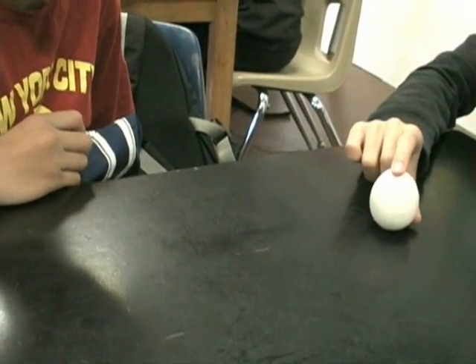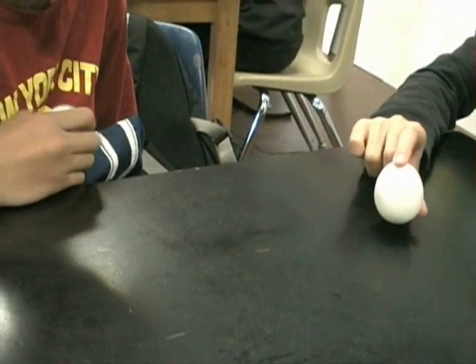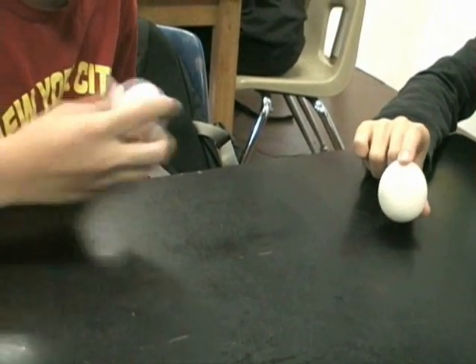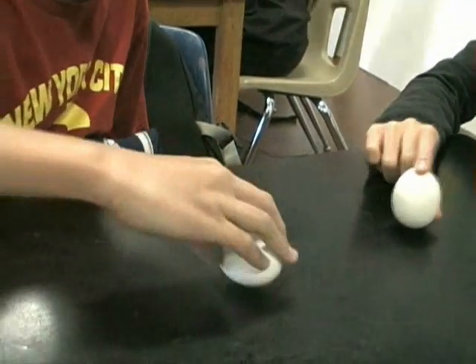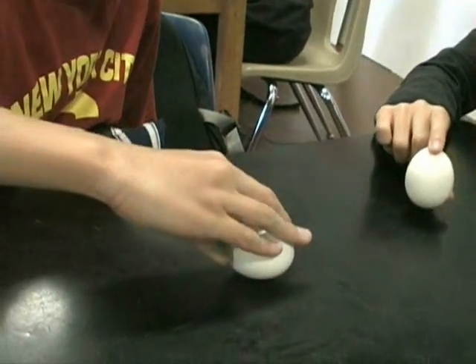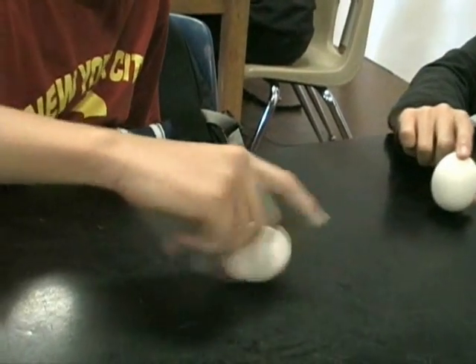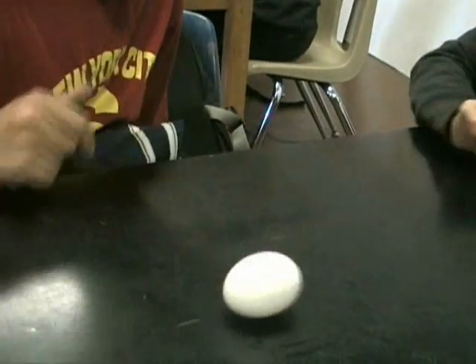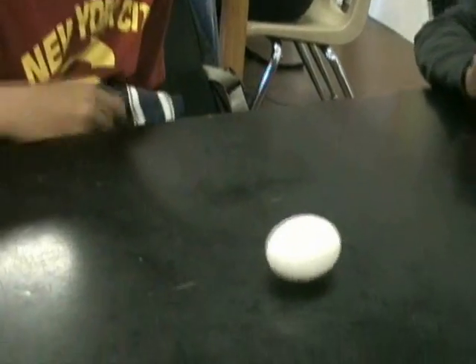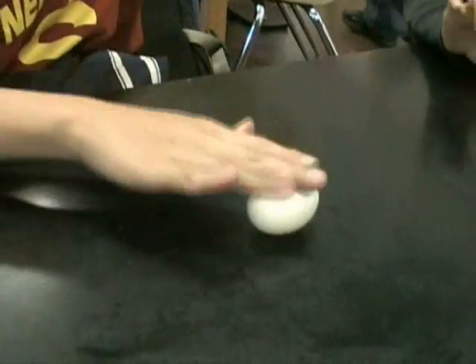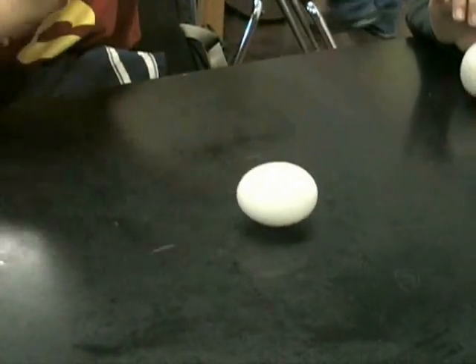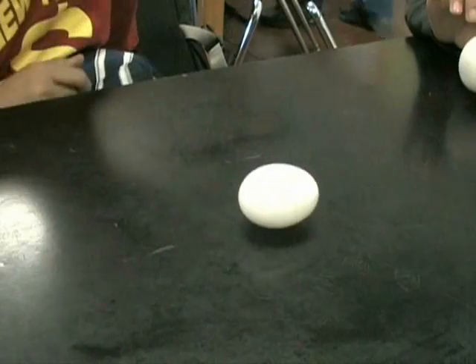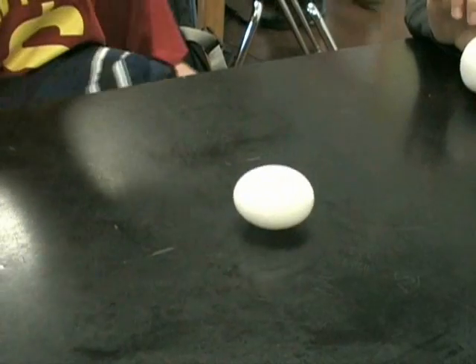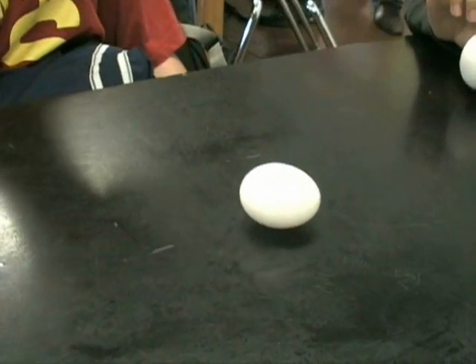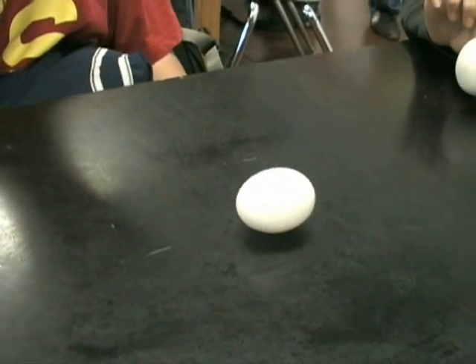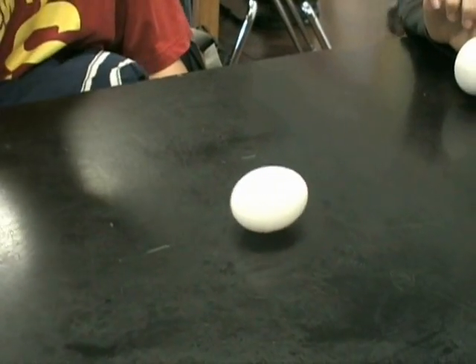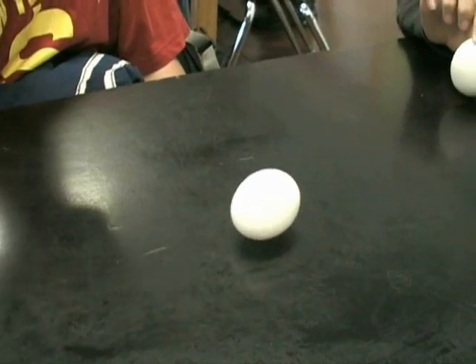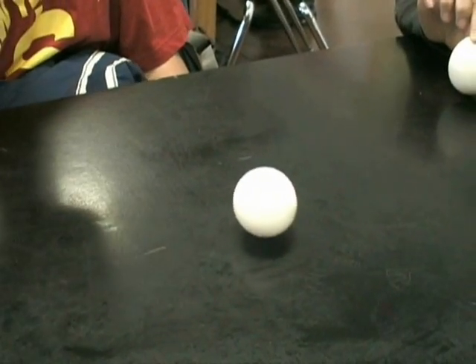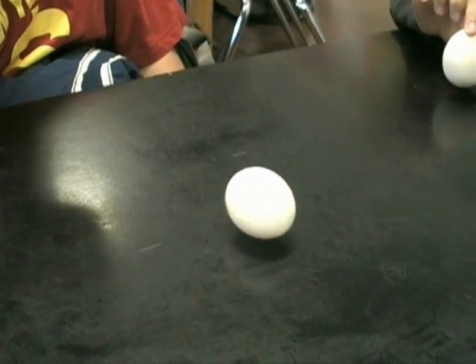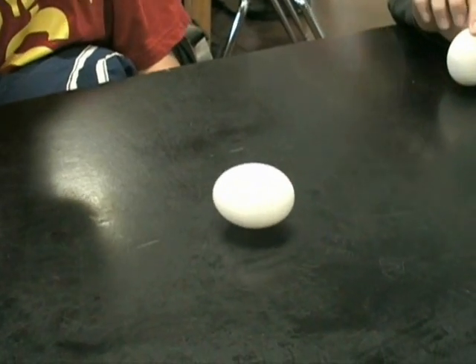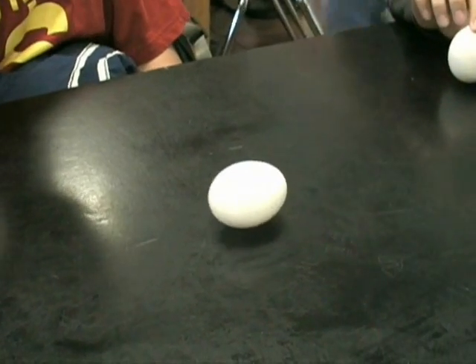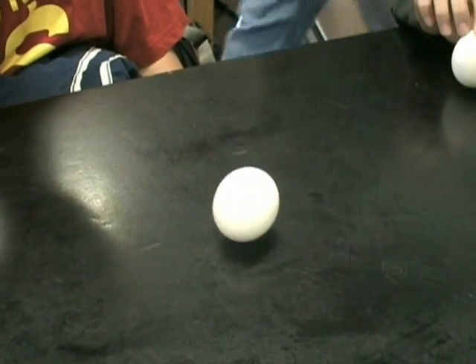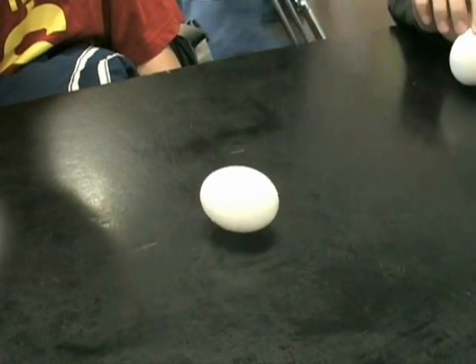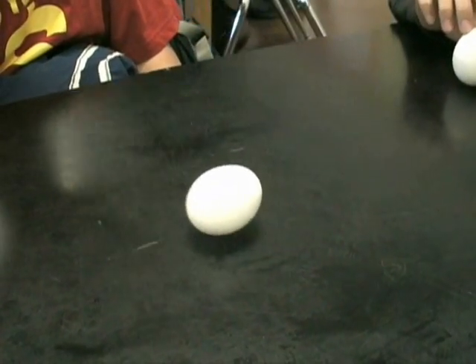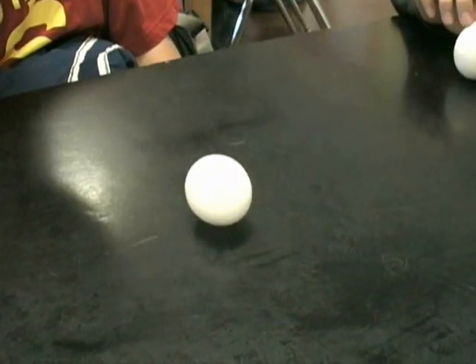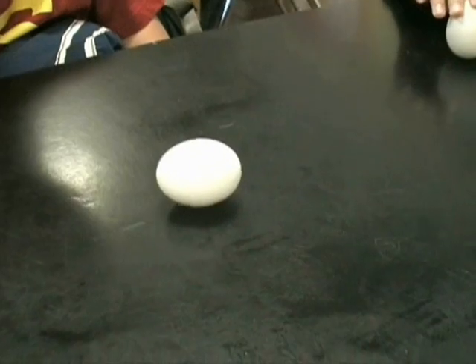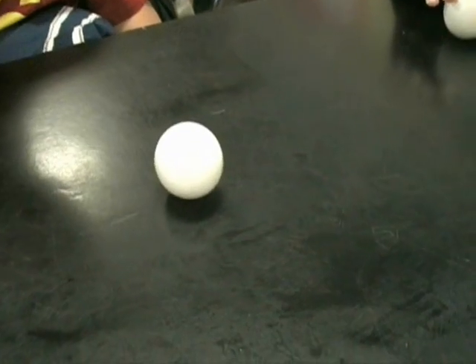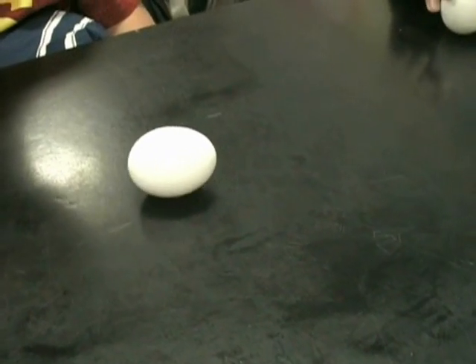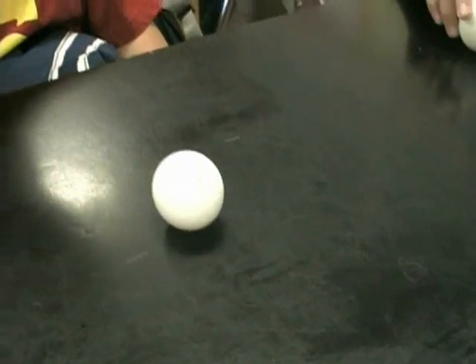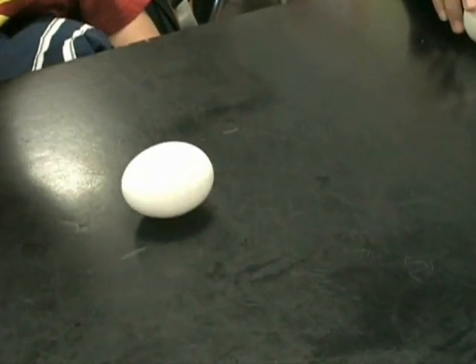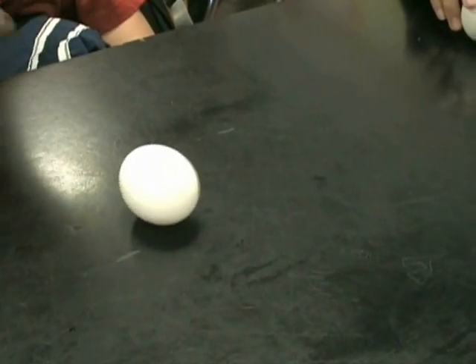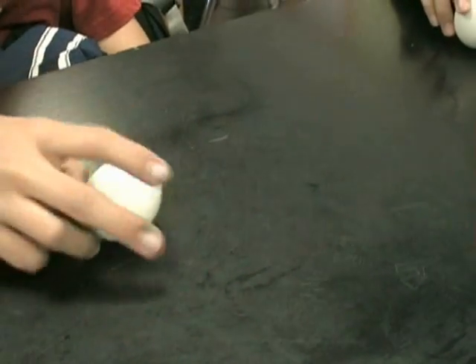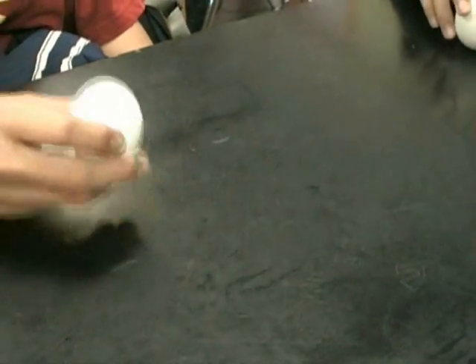Now you spin the raw egg and stop it. However, the raw egg will spin again after quick stopping and releasing it, because the liquid inside the raw egg is still in motion due to inertia.